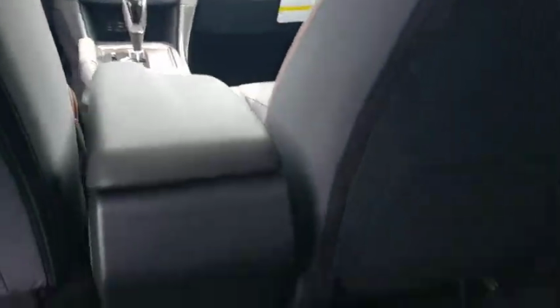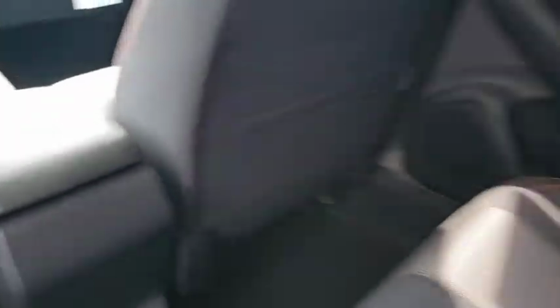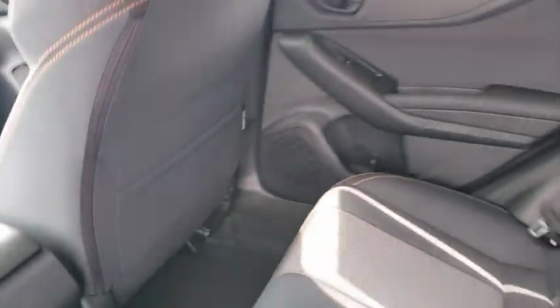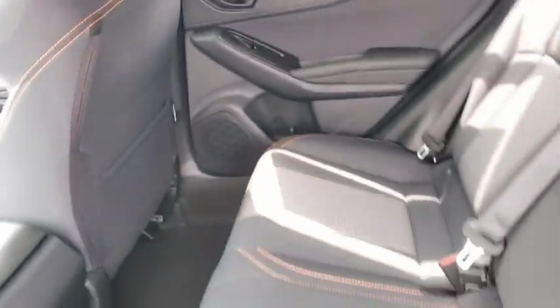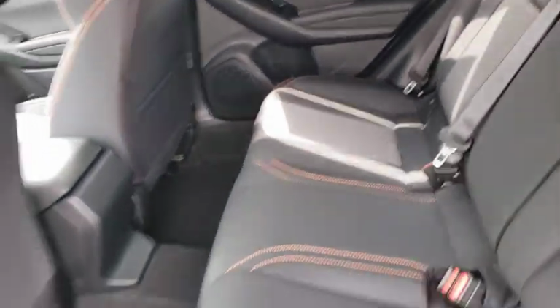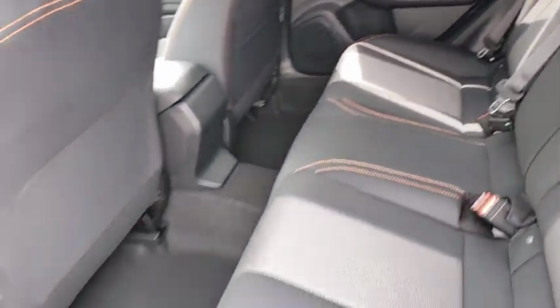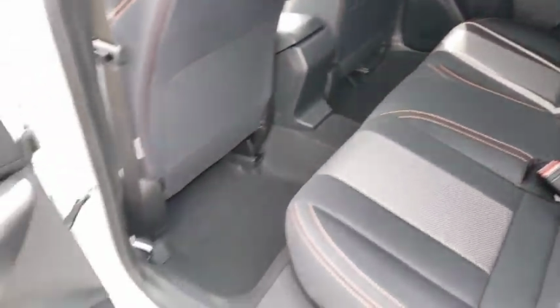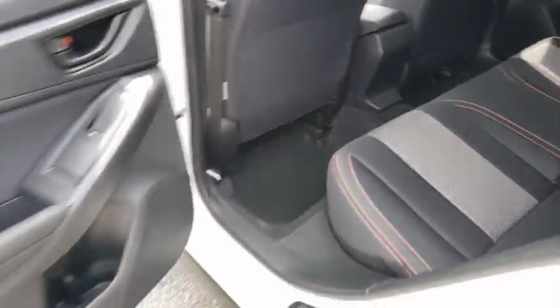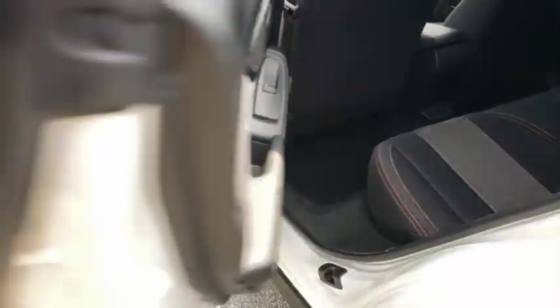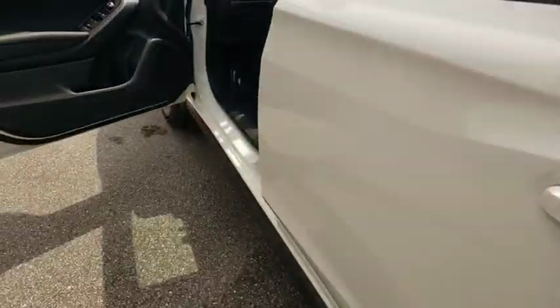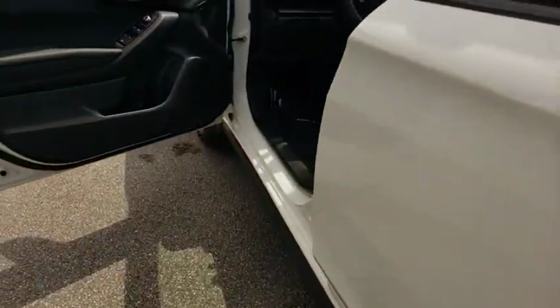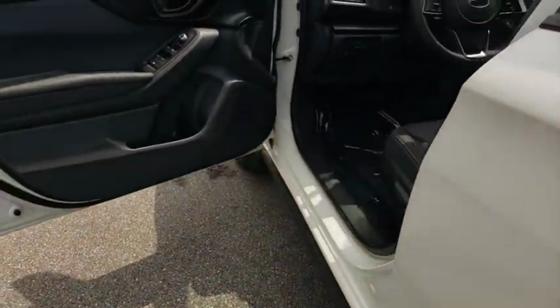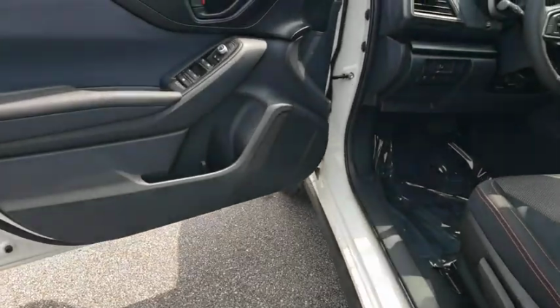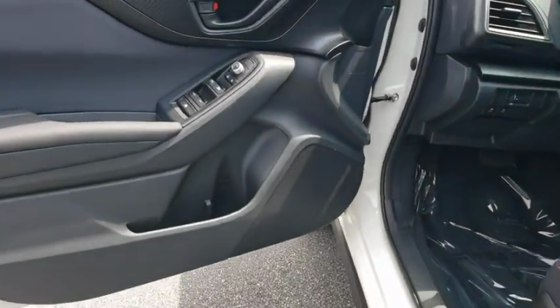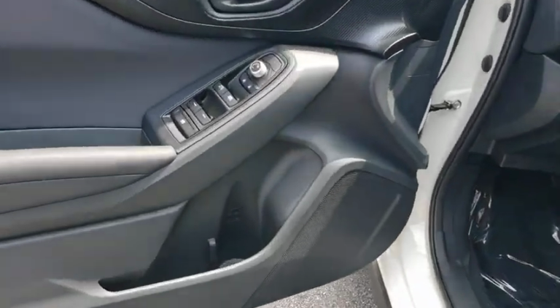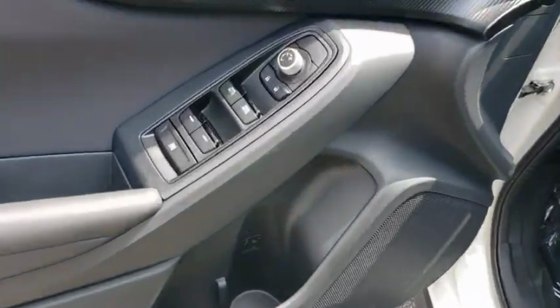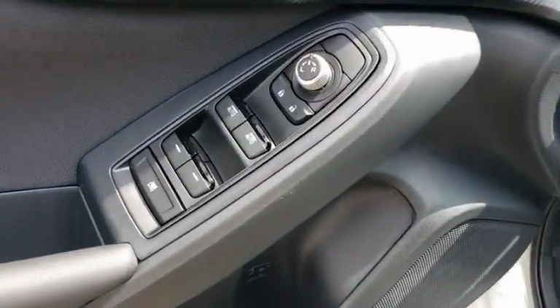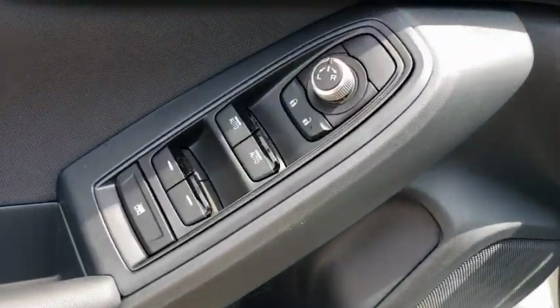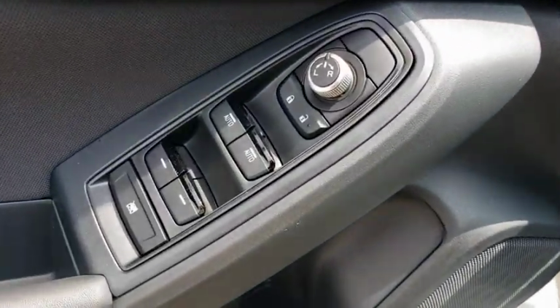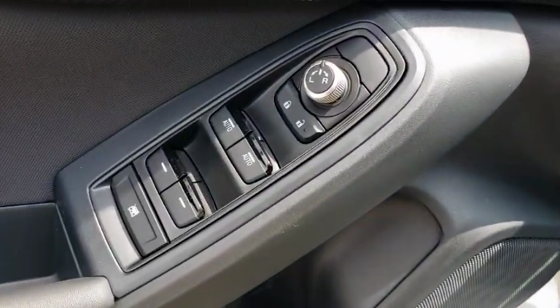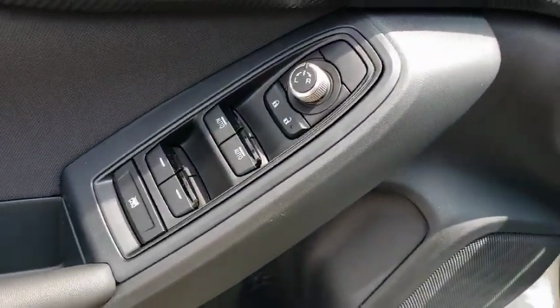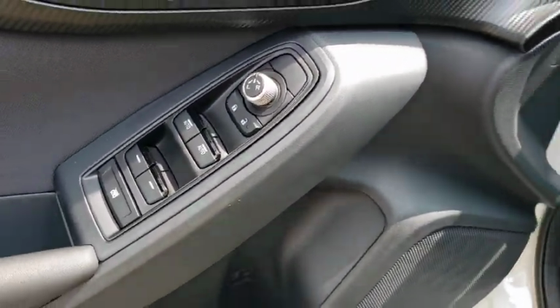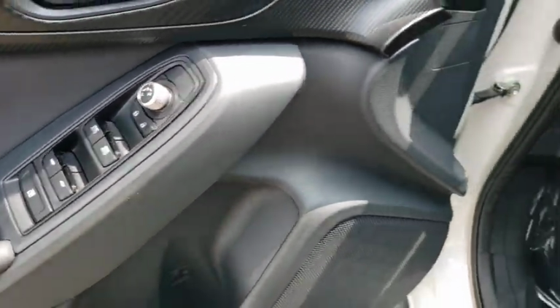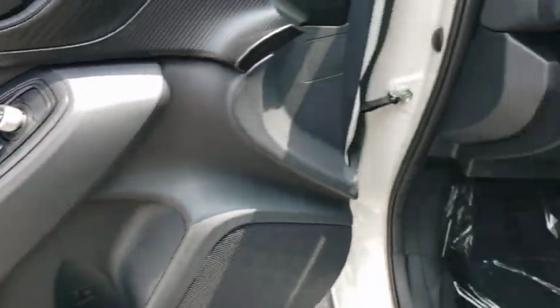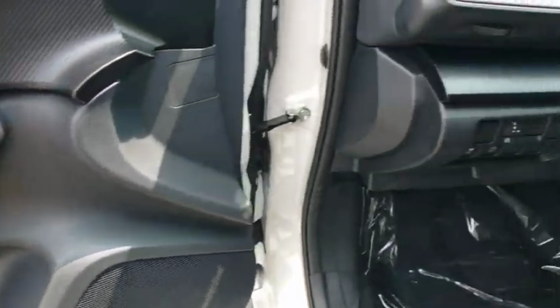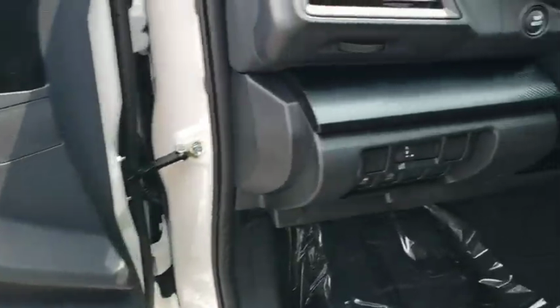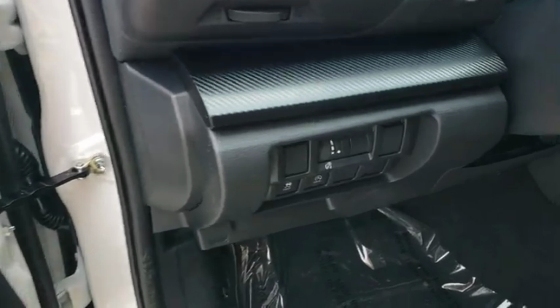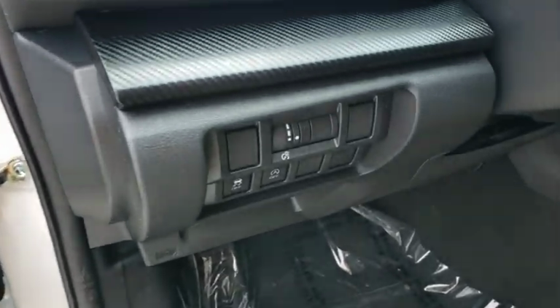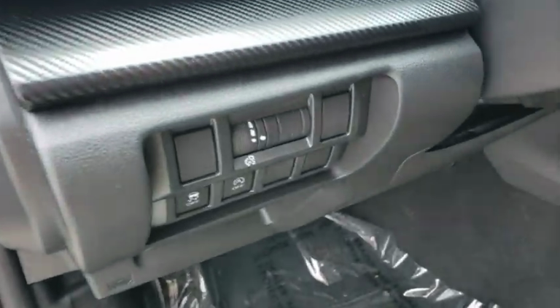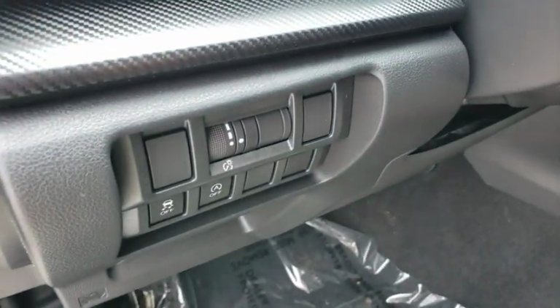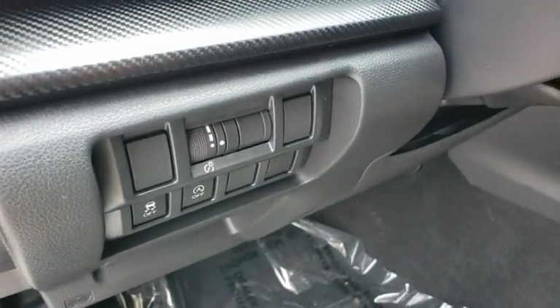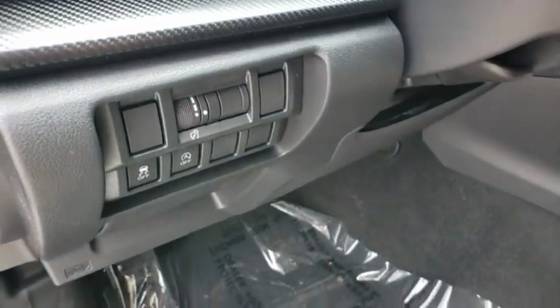Anti-lock braking system, keyless entry, traction control, stability control, remote engine start, all-wheel drive, steering wheel audio controls, backup camera, leather-wrapped steering wheel, Bluetooth.